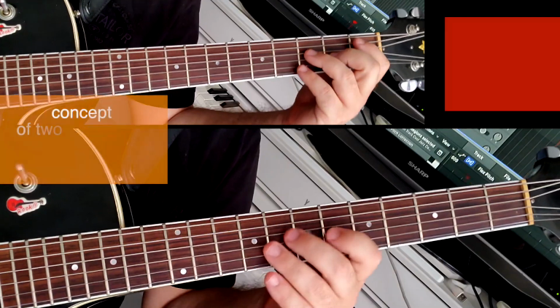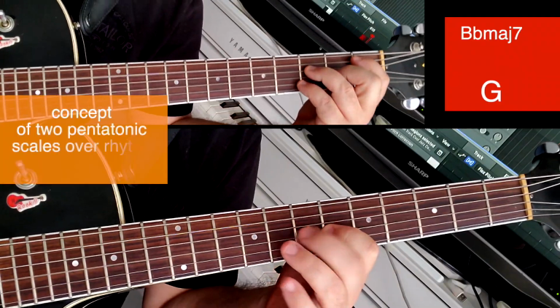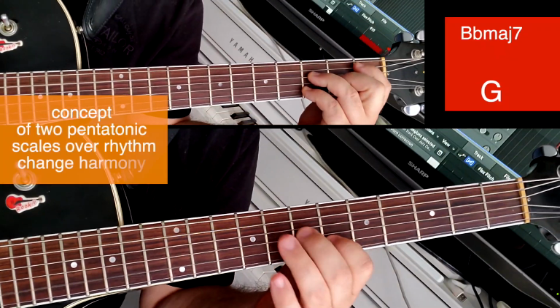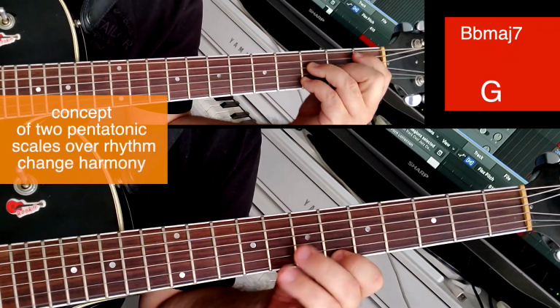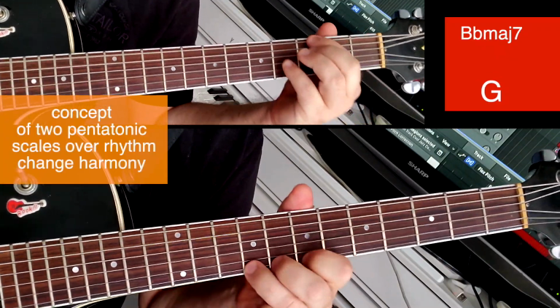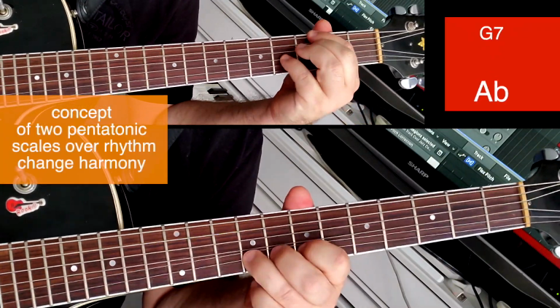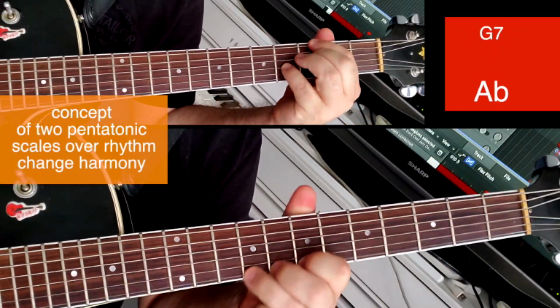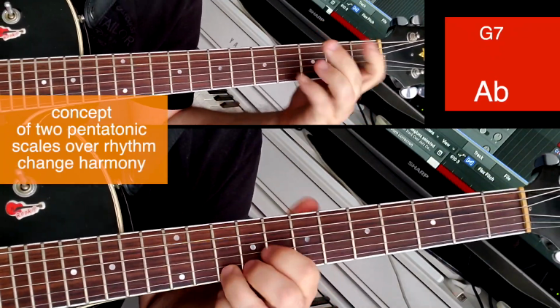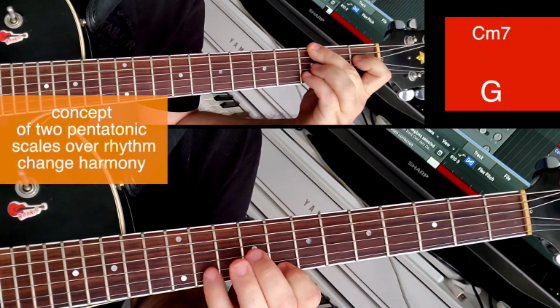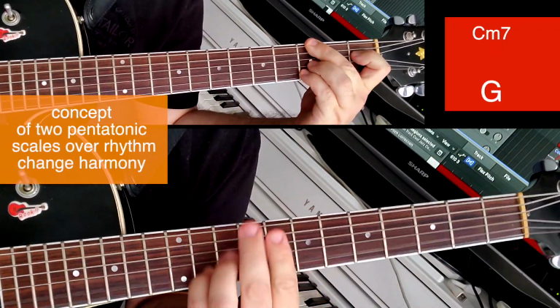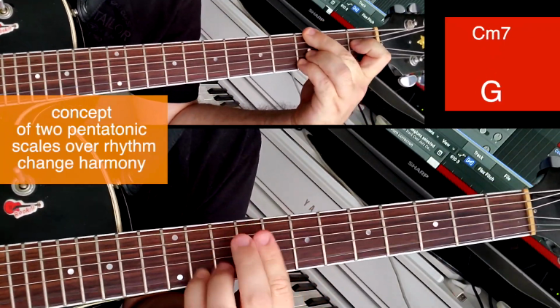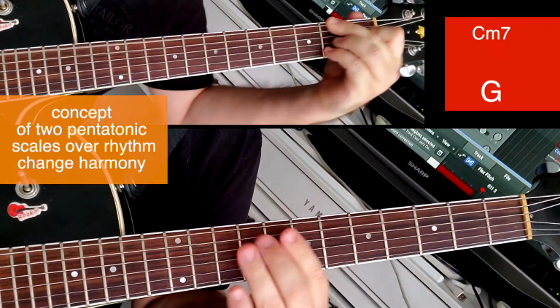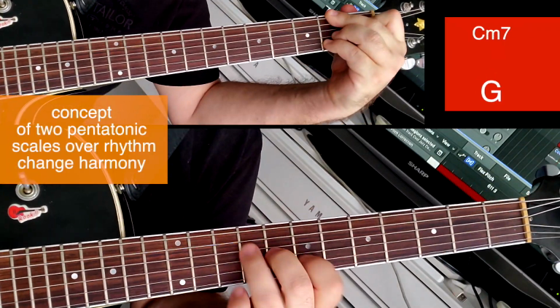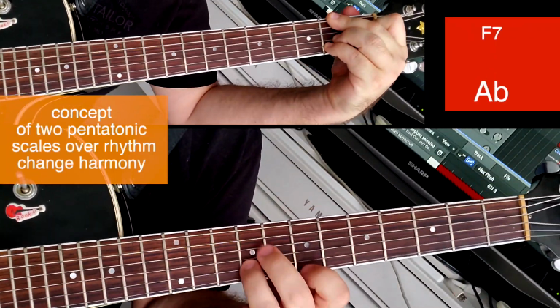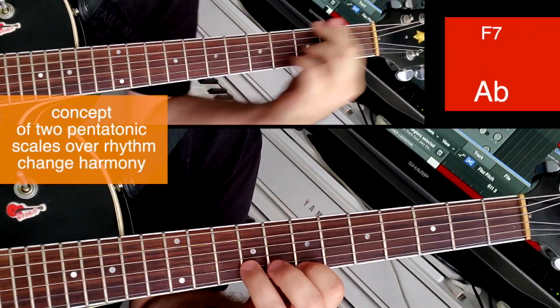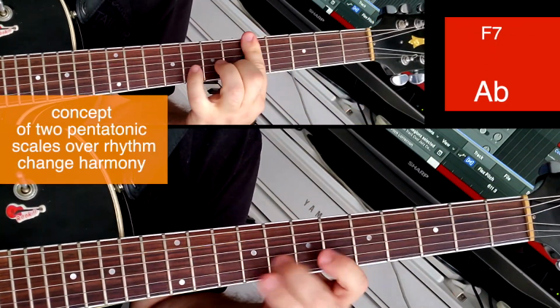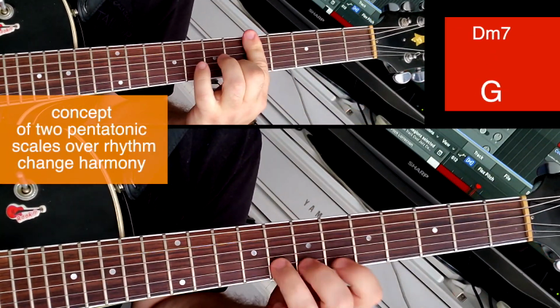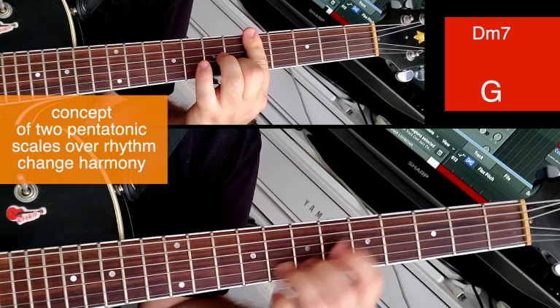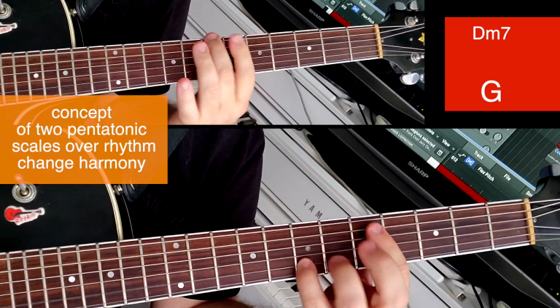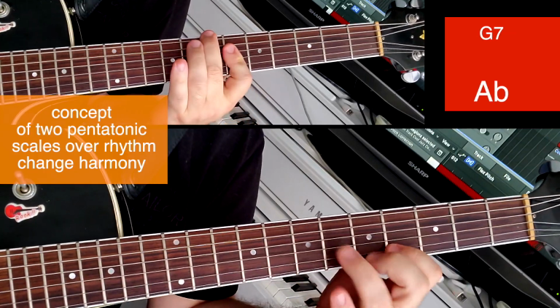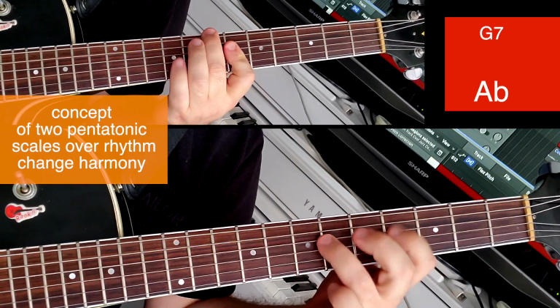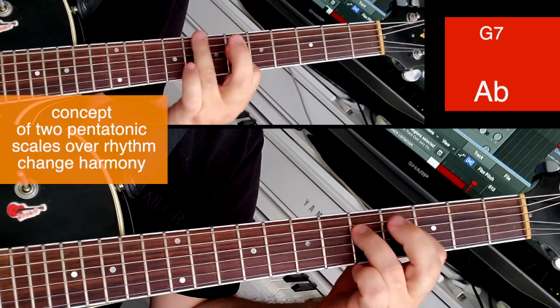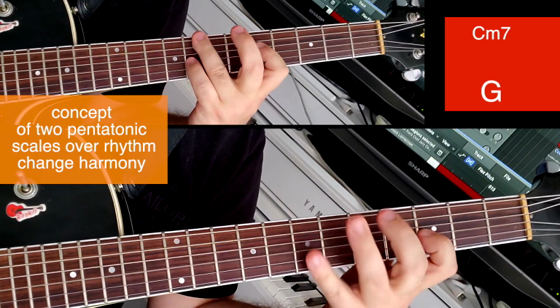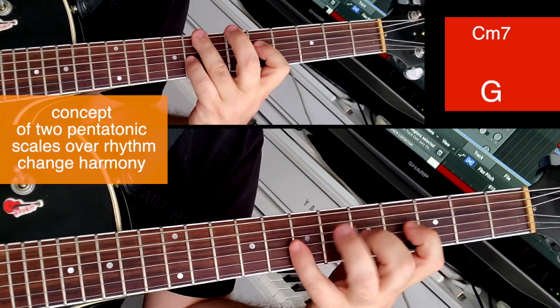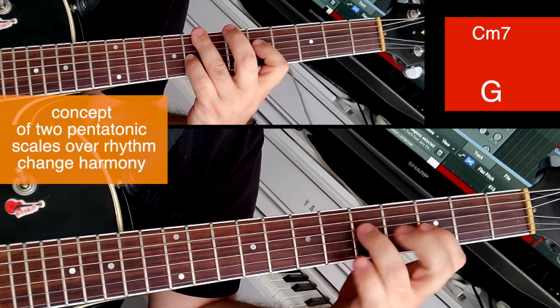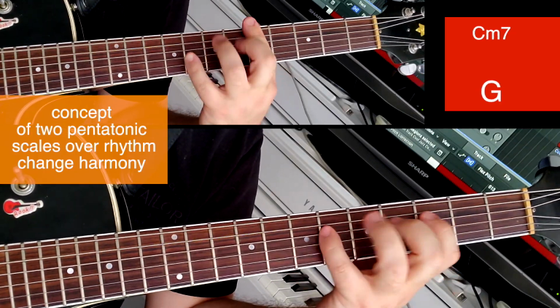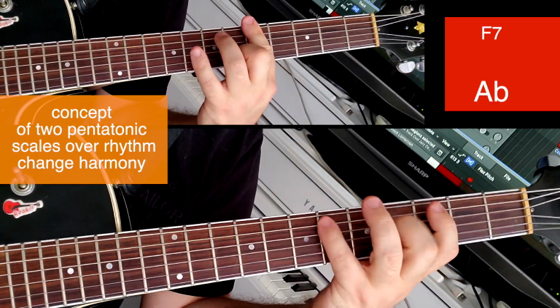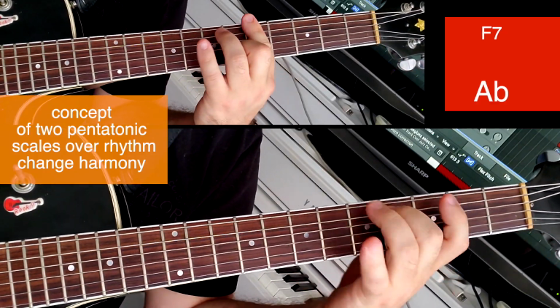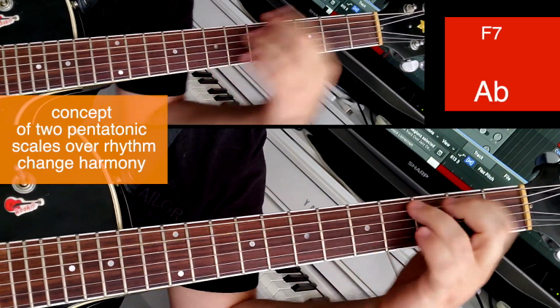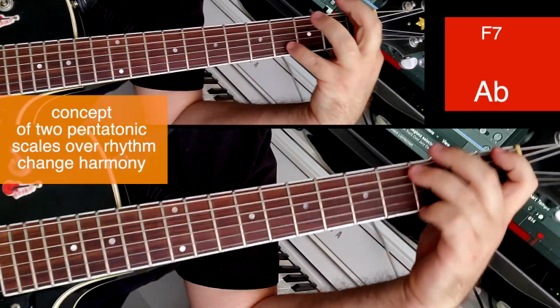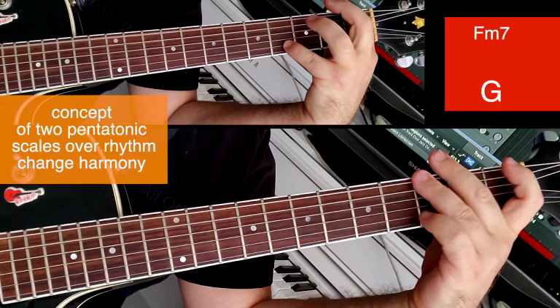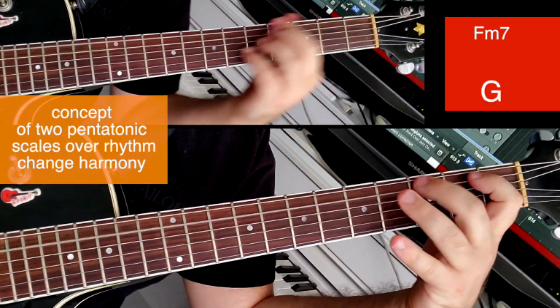Here is an example of using the concept of two pentatonic scales in playing rhythm change harmony. In the upper right corner there is the harmony and scale with which I build phrases at the moment.